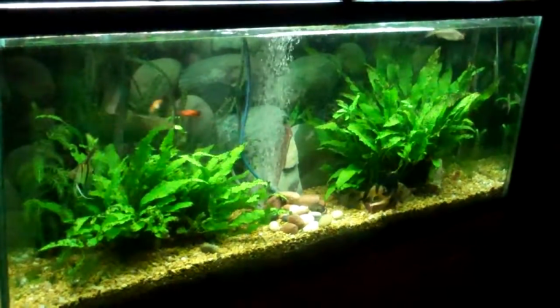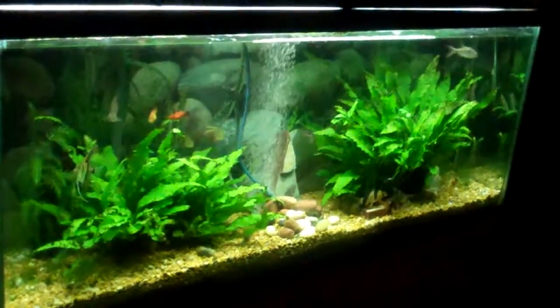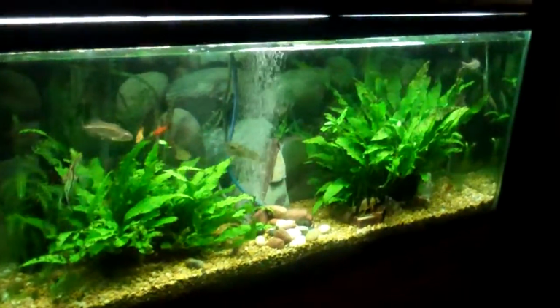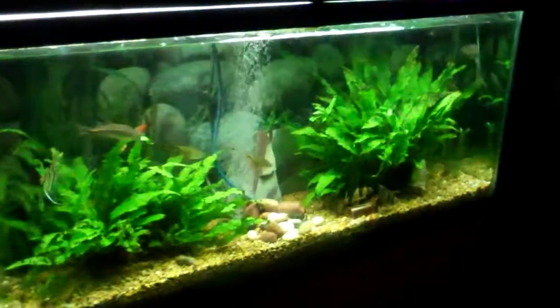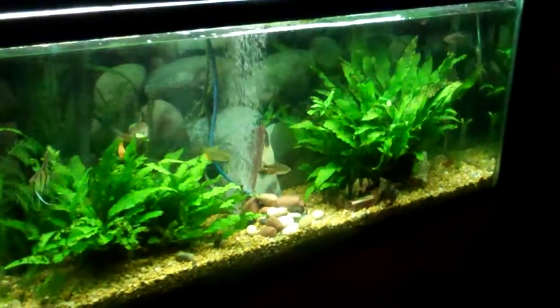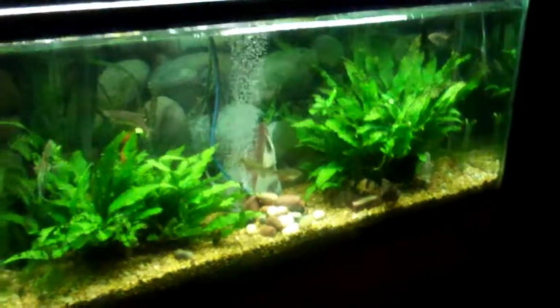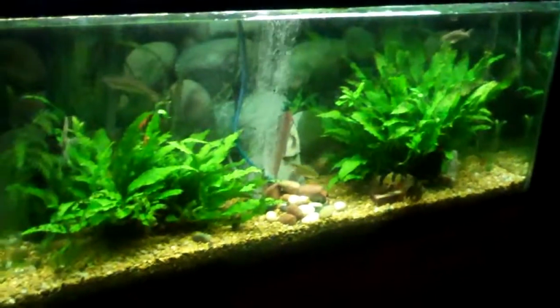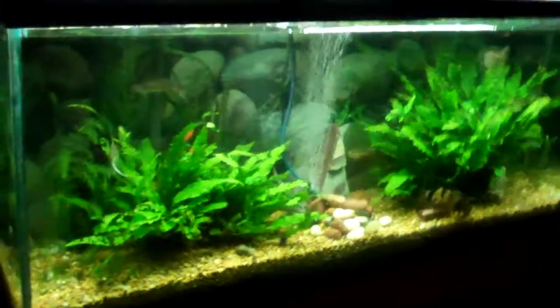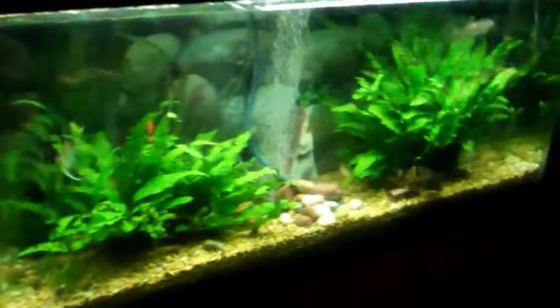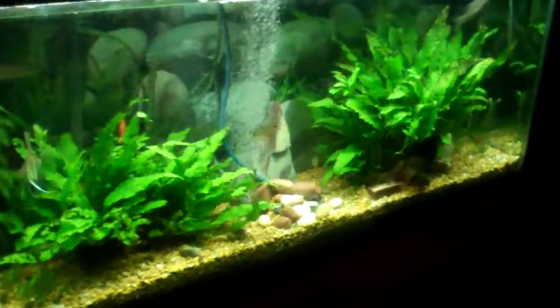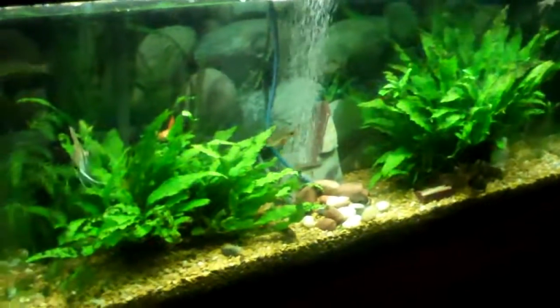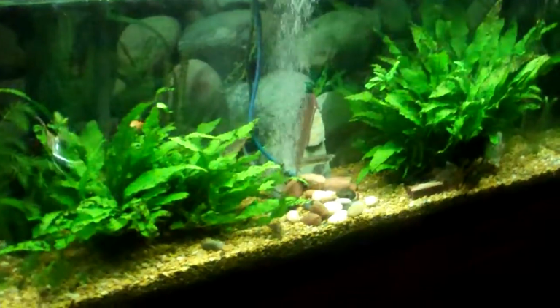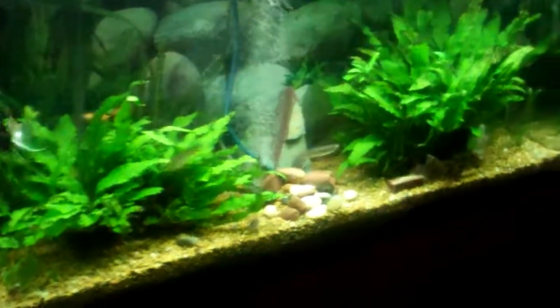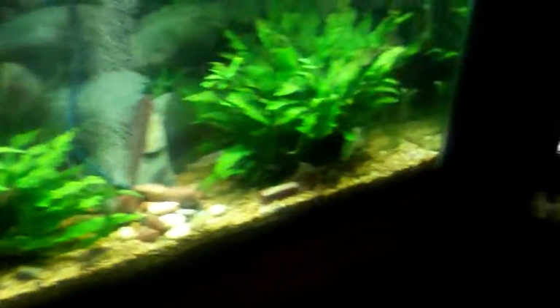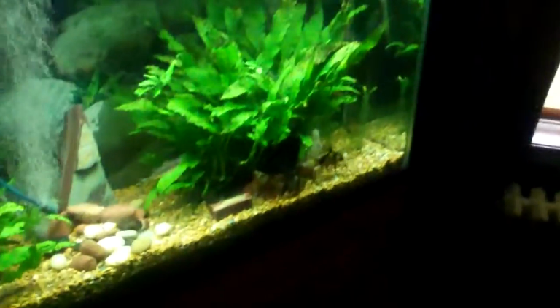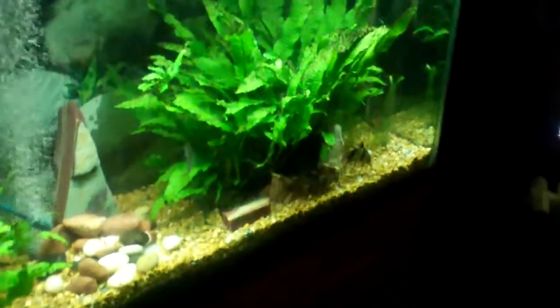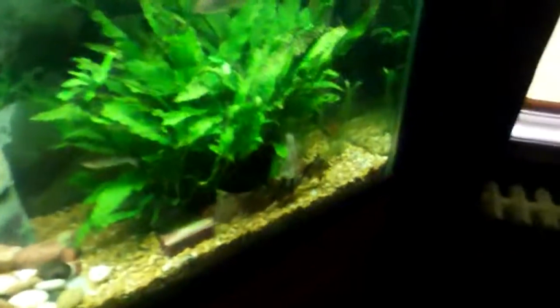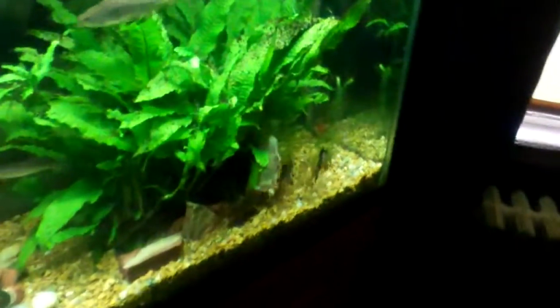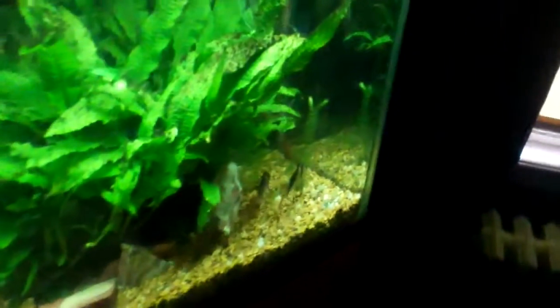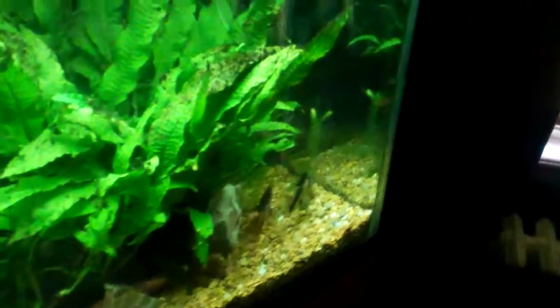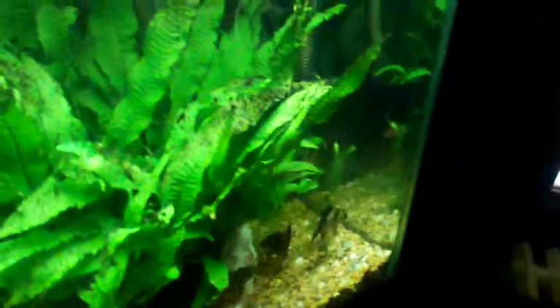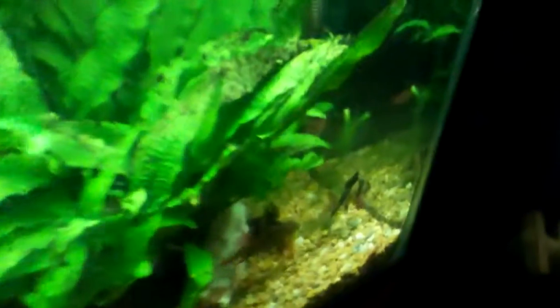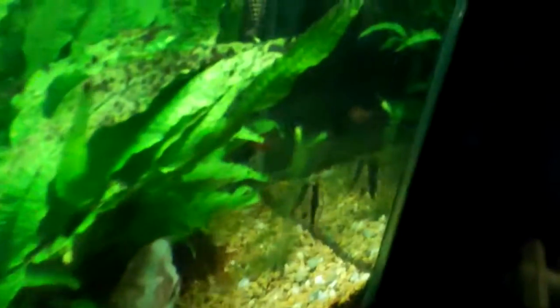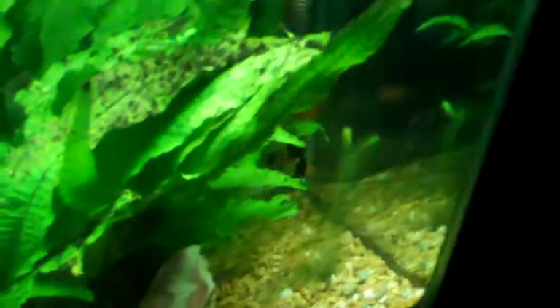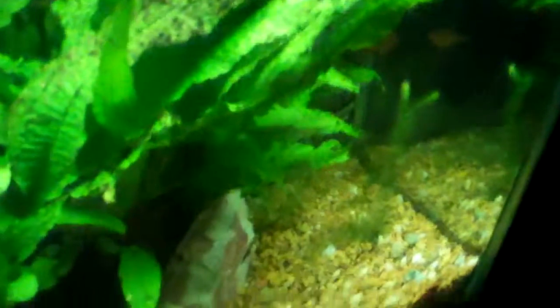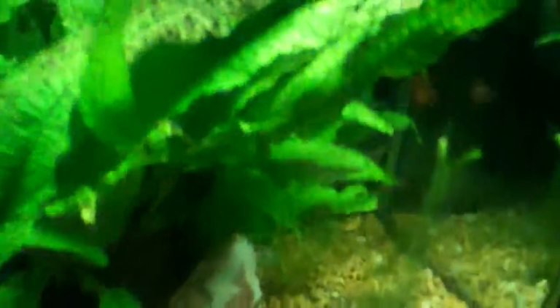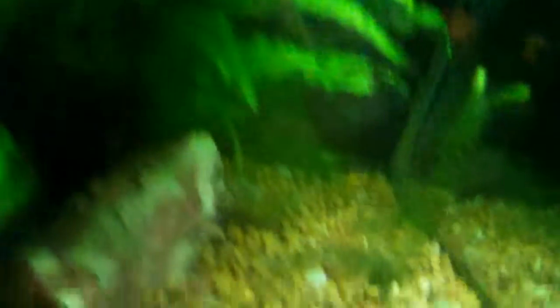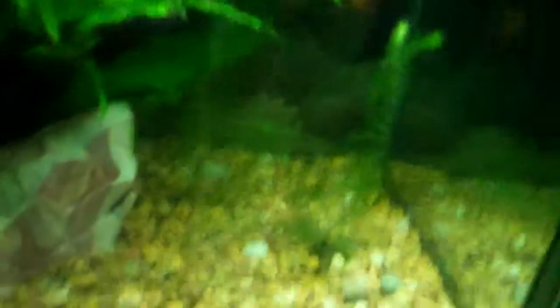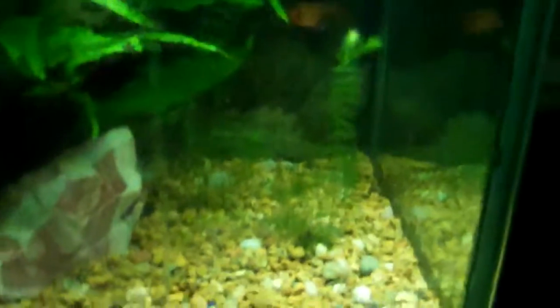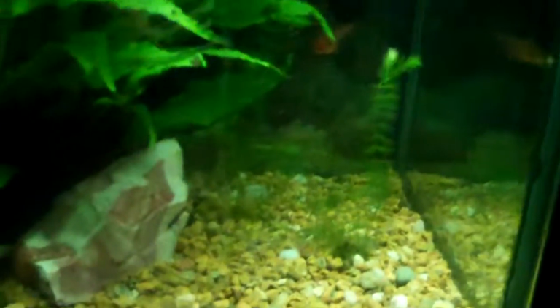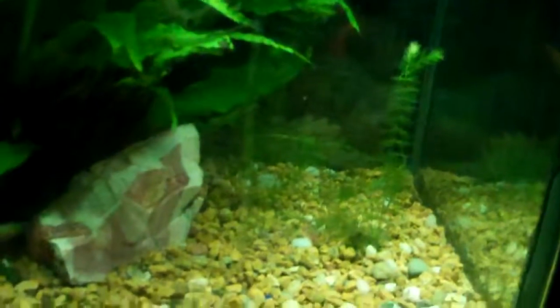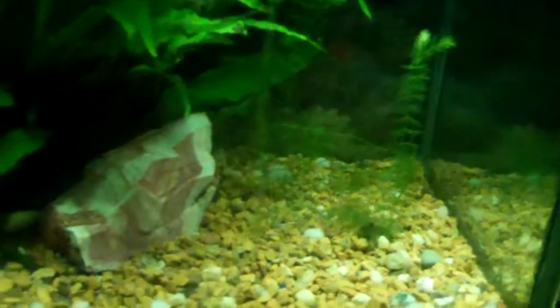Here's a quick little update on my fish. The fish tank is doing really, really good. I've got some beautiful clown loaches — they're several years old.